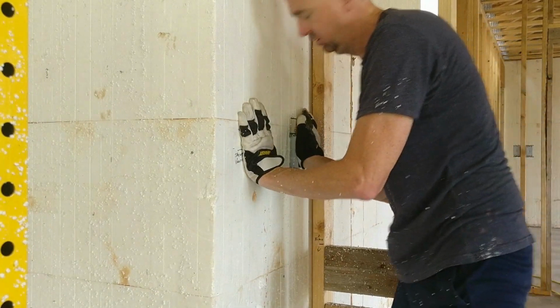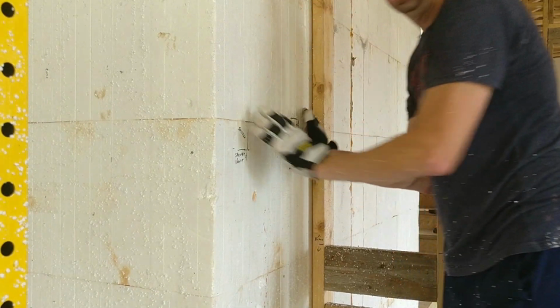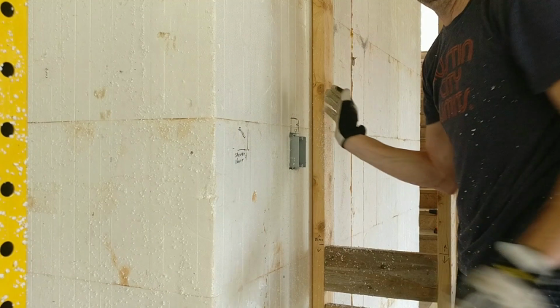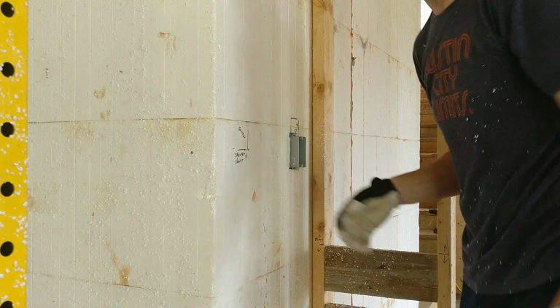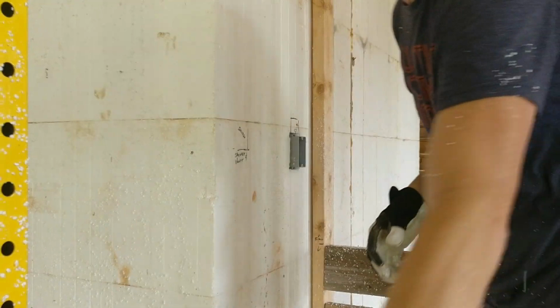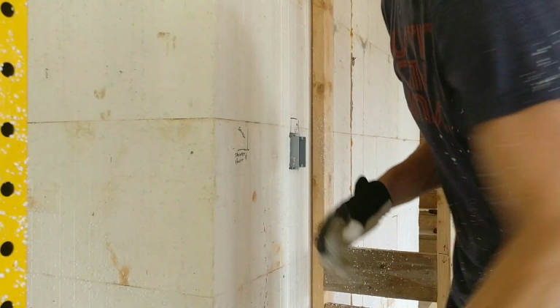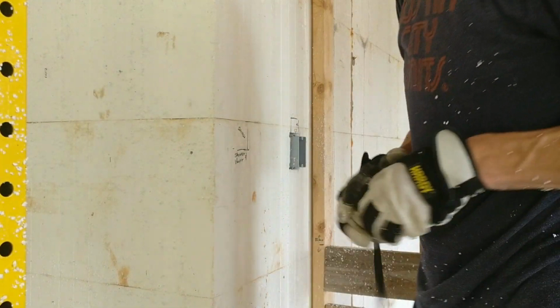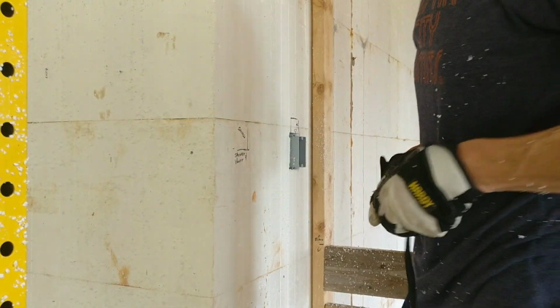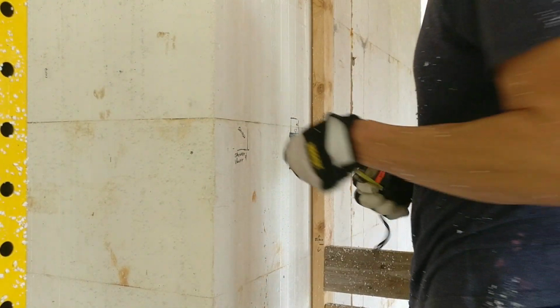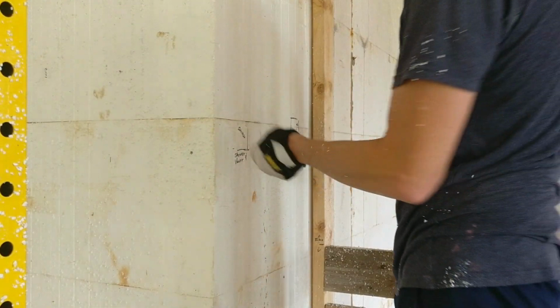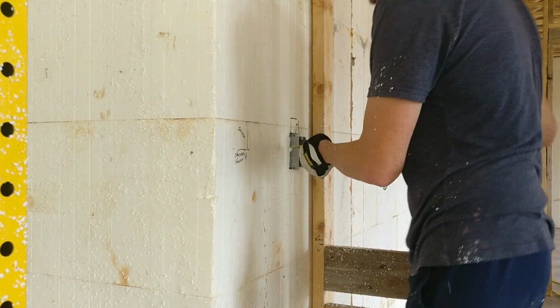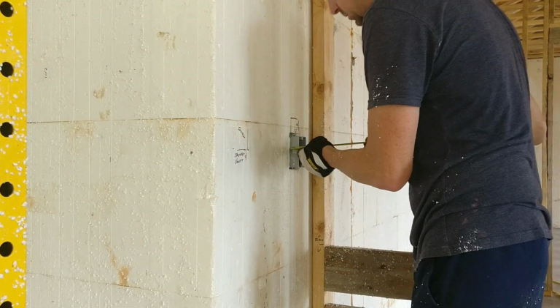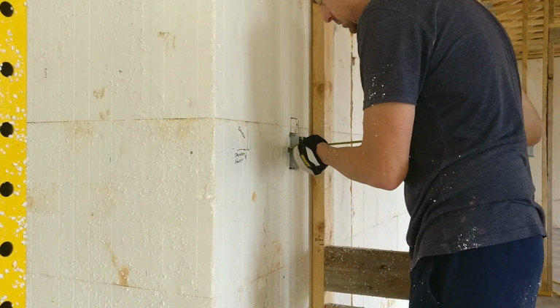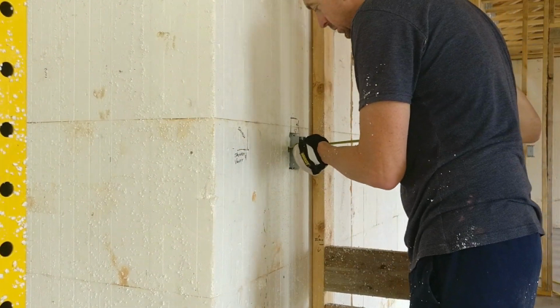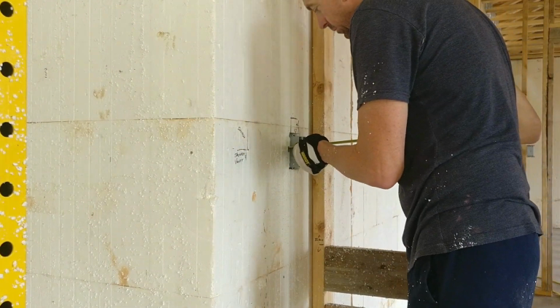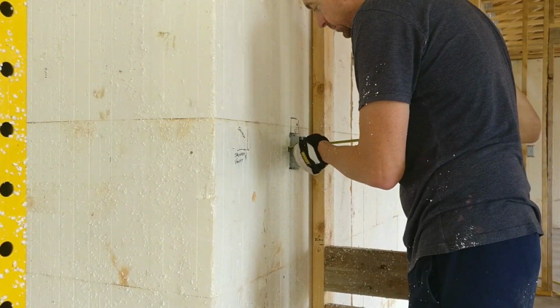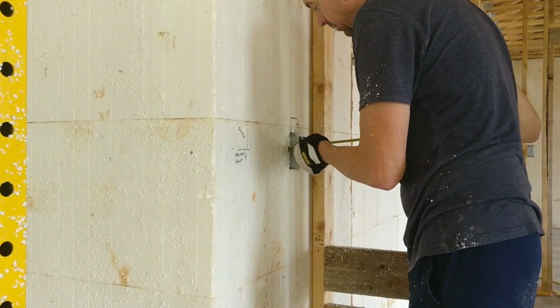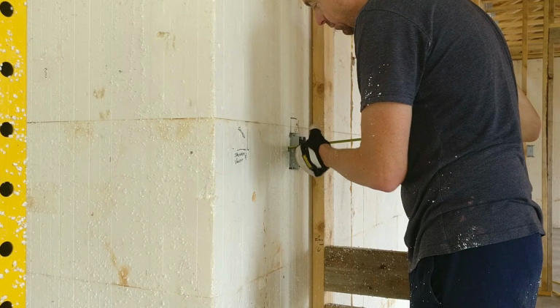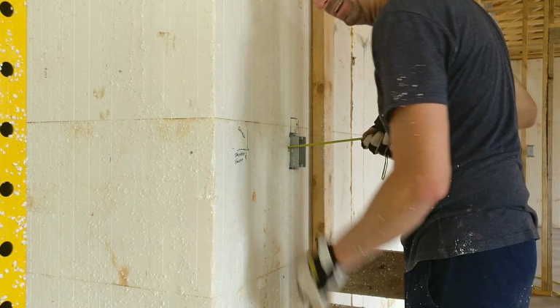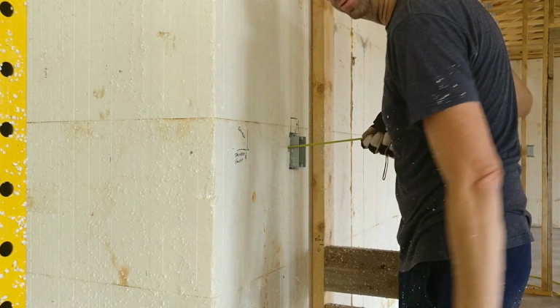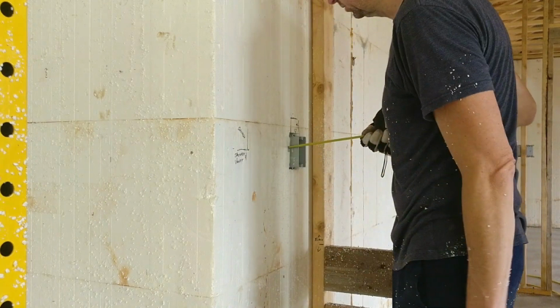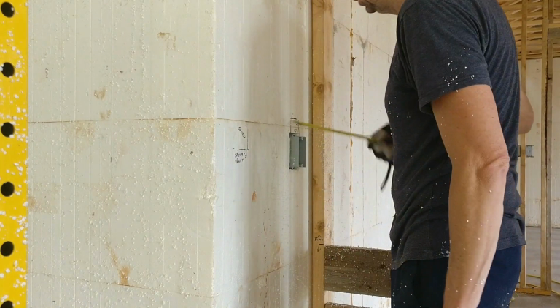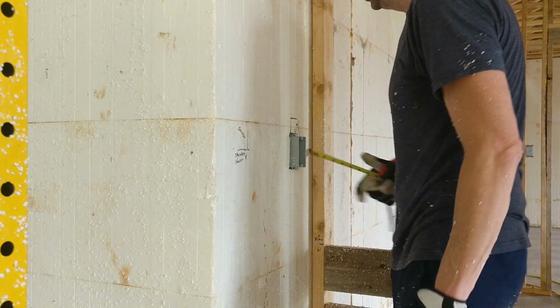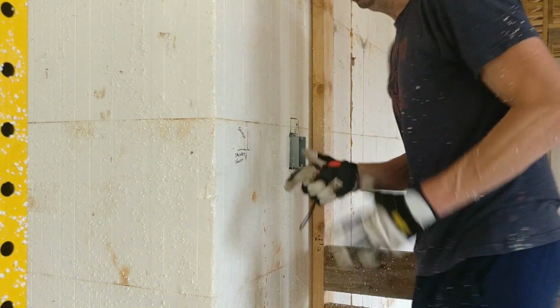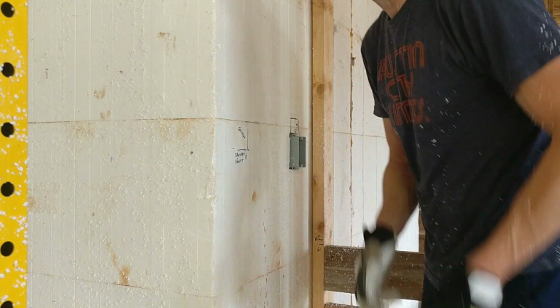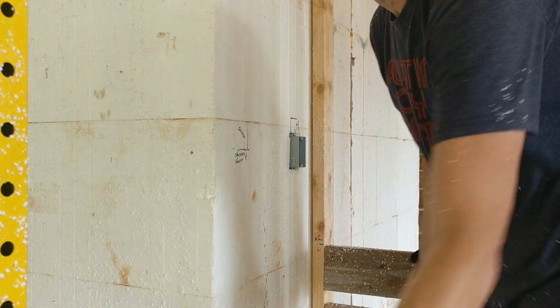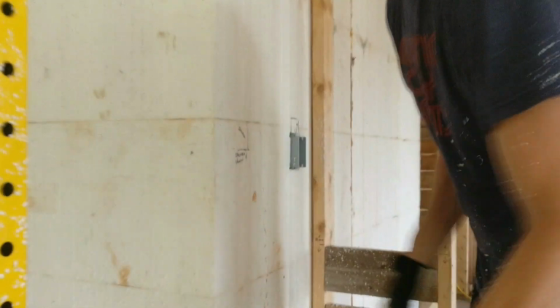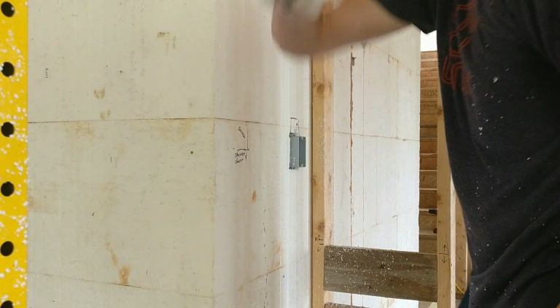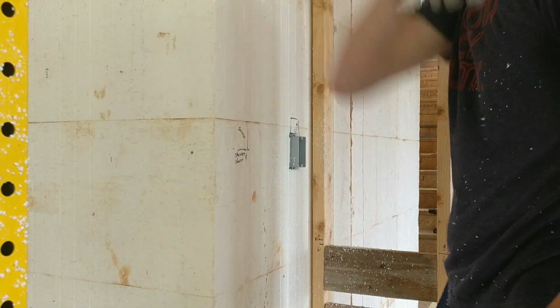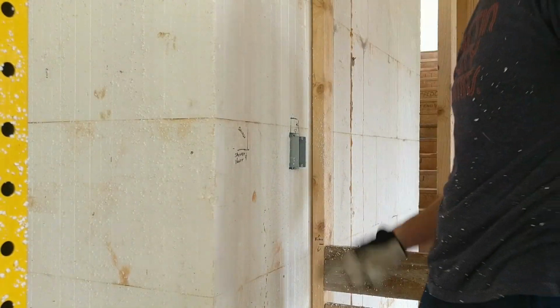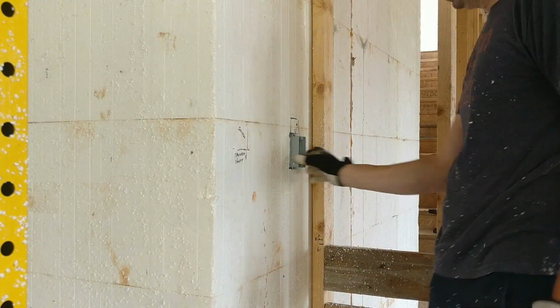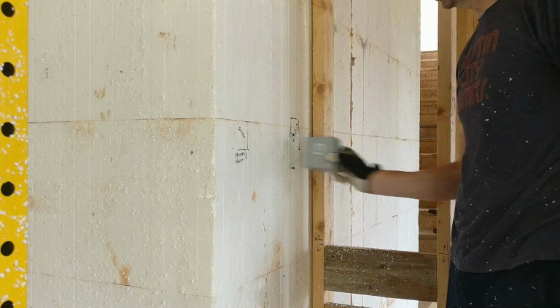Perfect. We'll measure it to make sure our half-inch drywall hits it — dead on right at half an inch. That is how we do it.